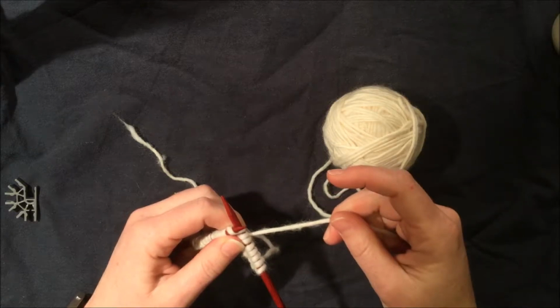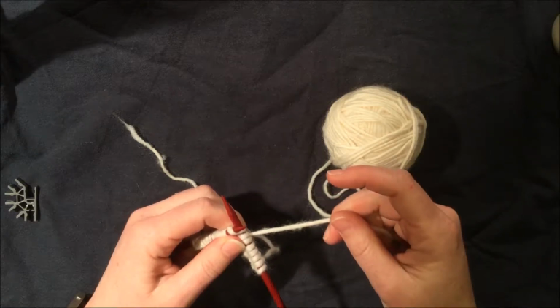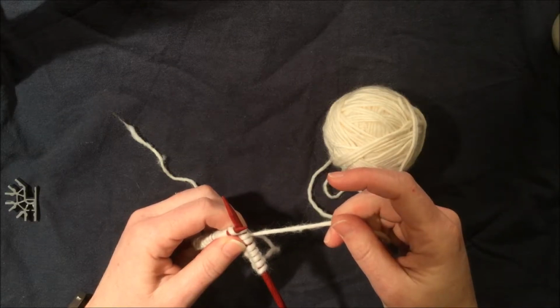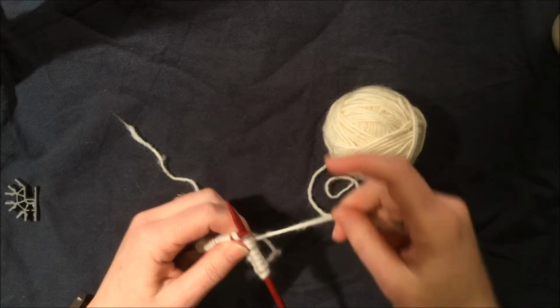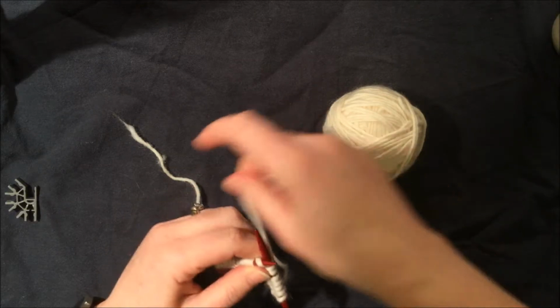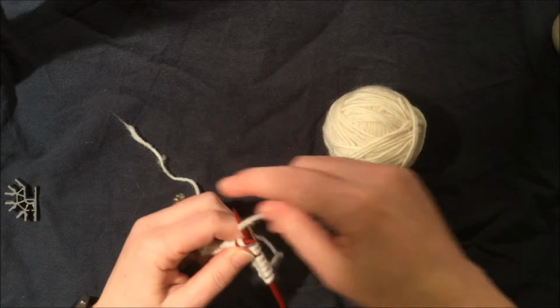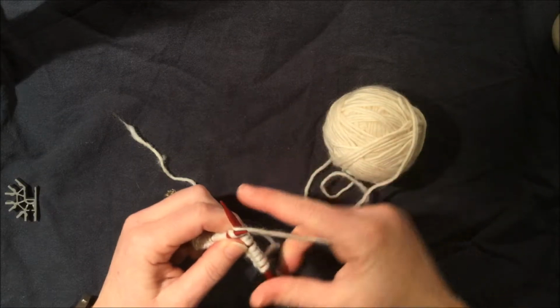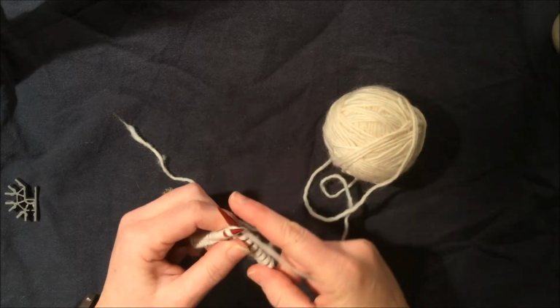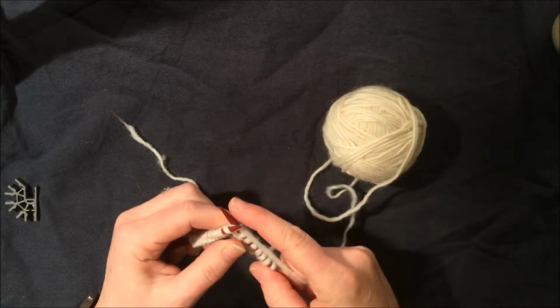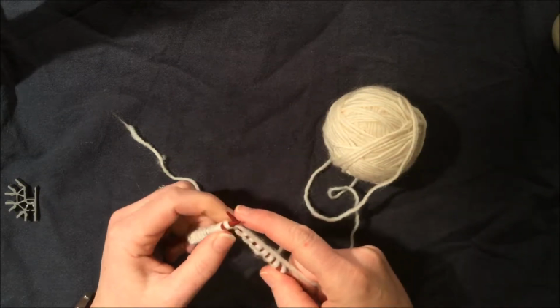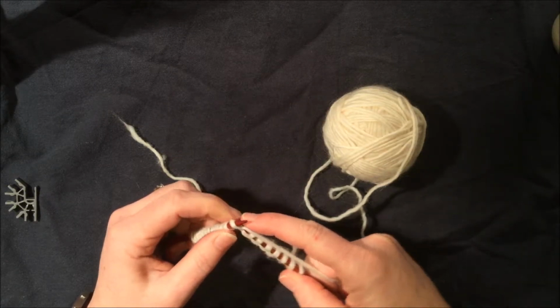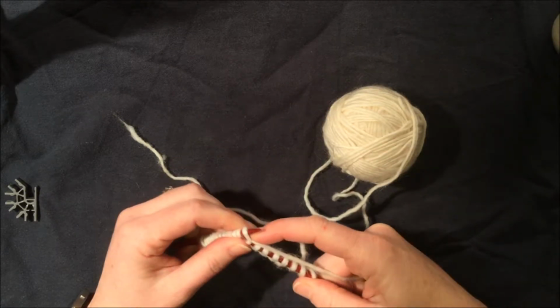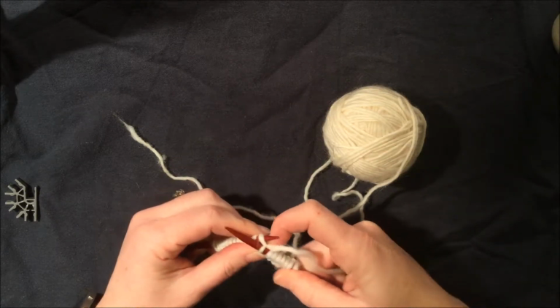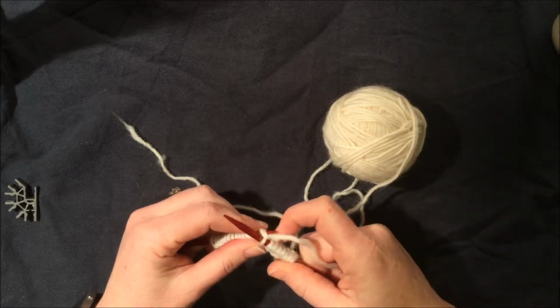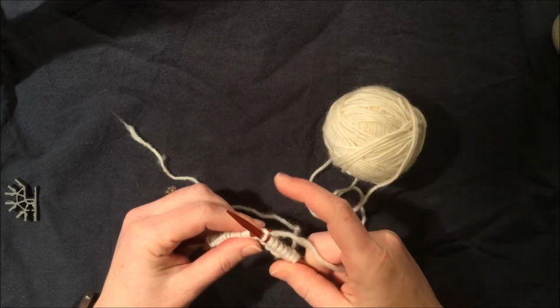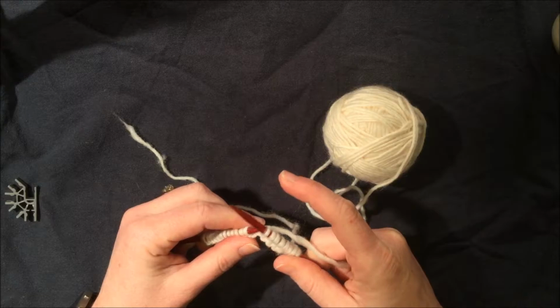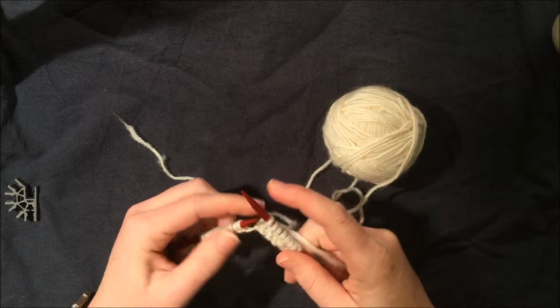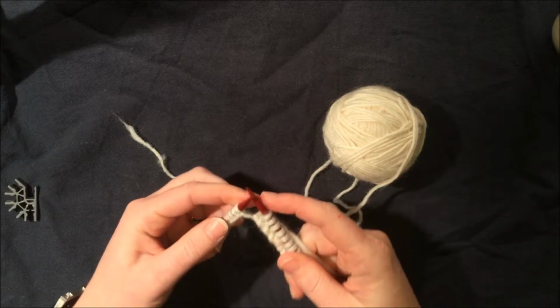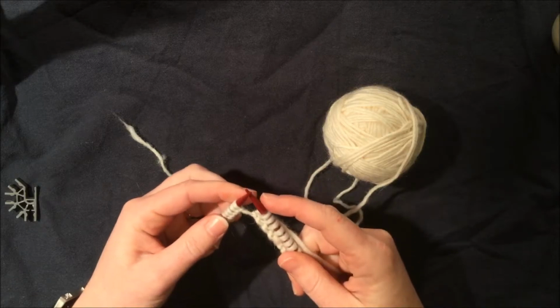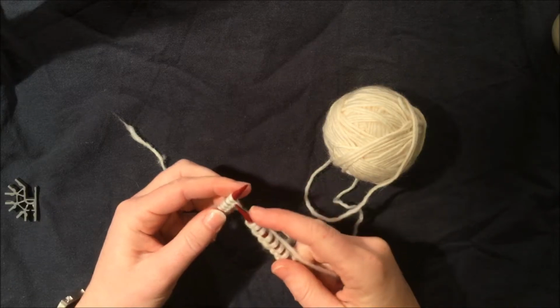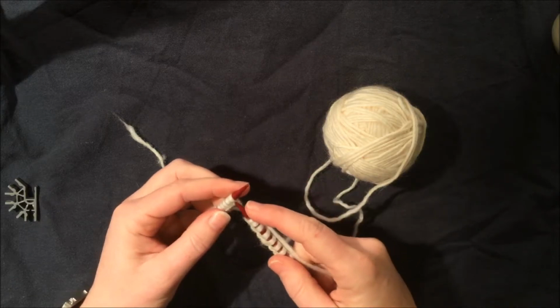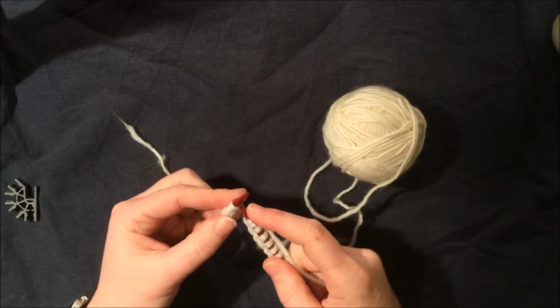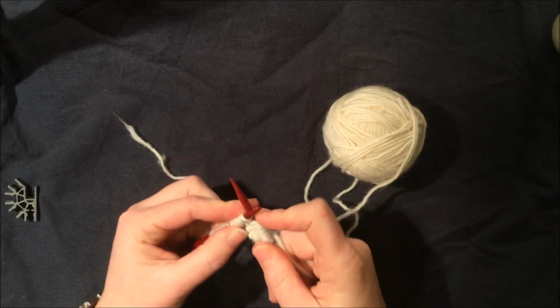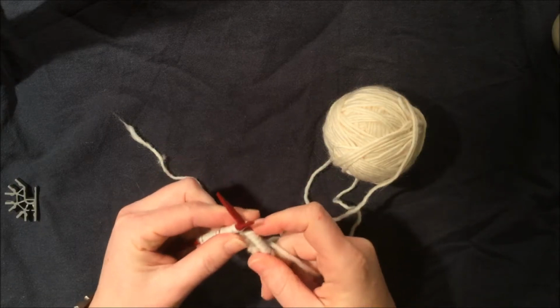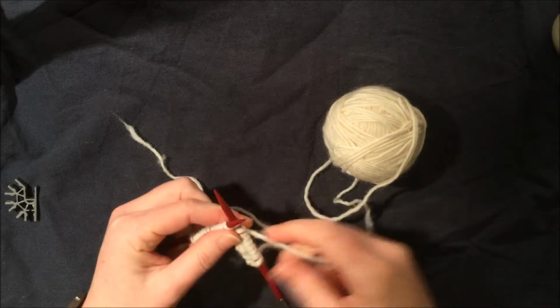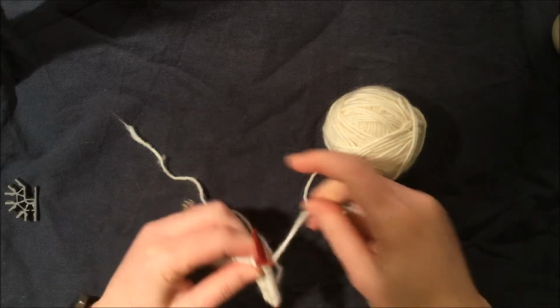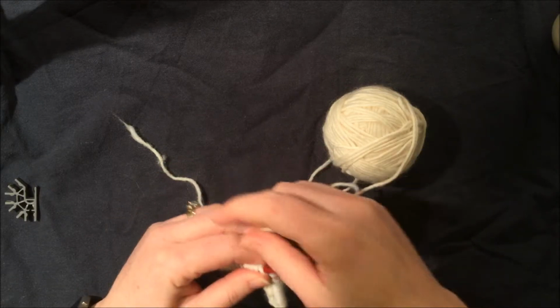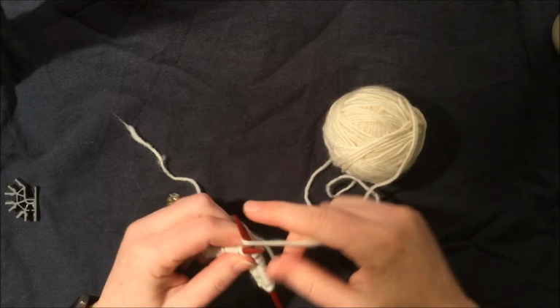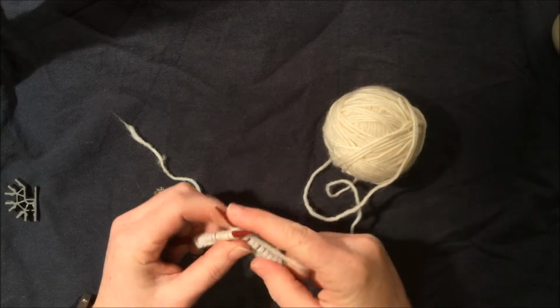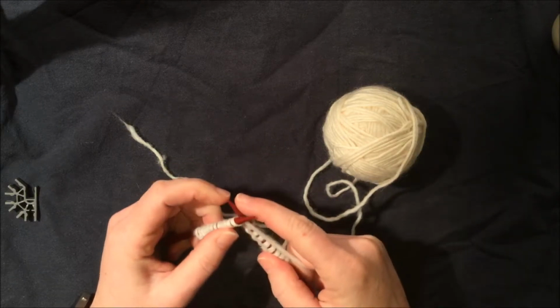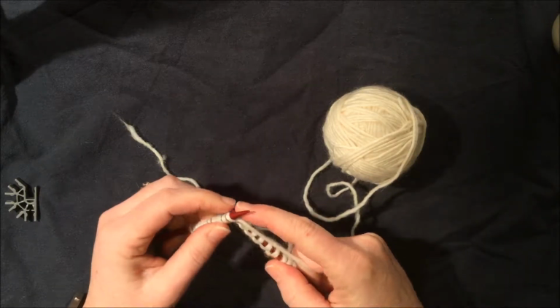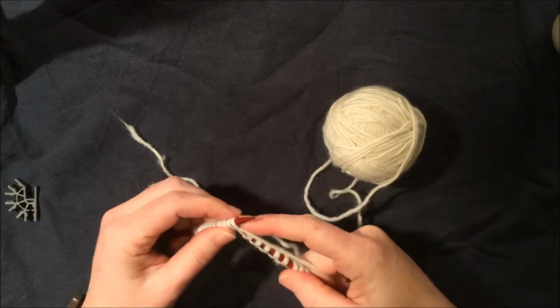We're going to wrap around, swoop down, and off. Go in, wrap around, swoop down, and off.